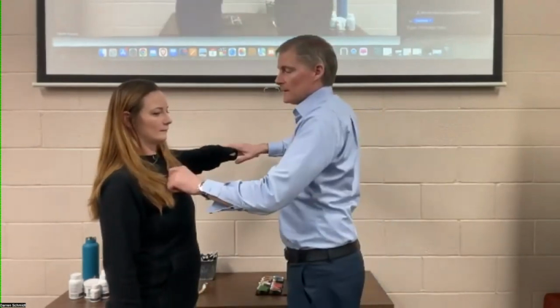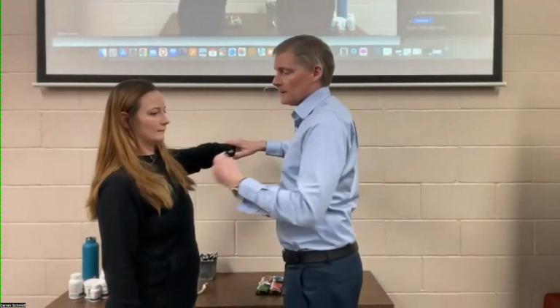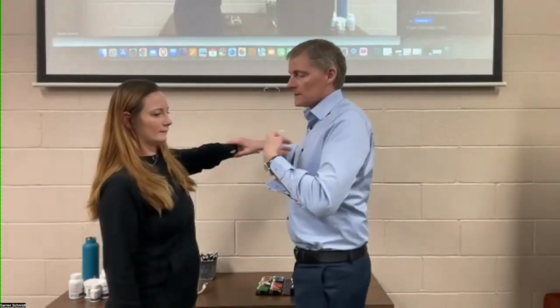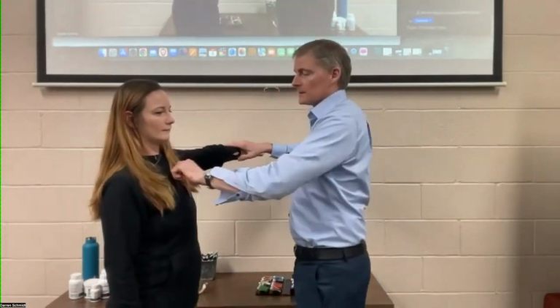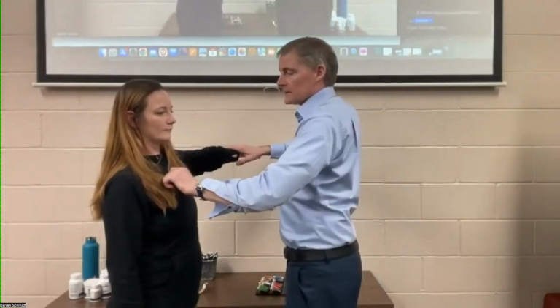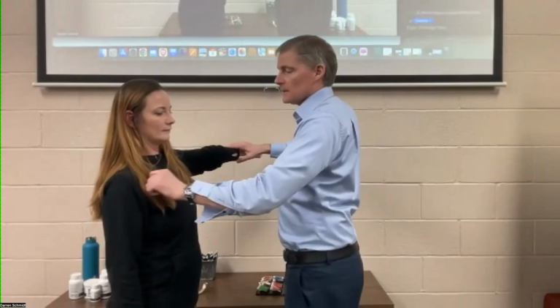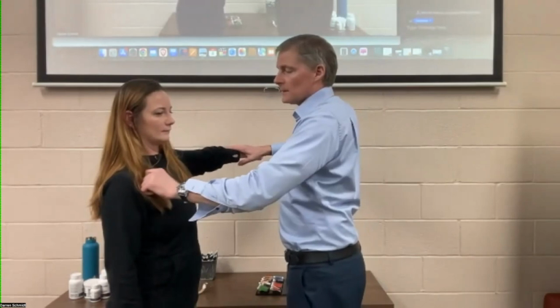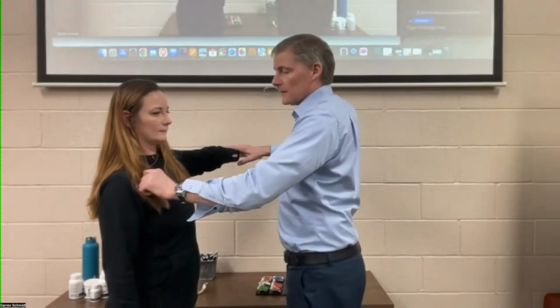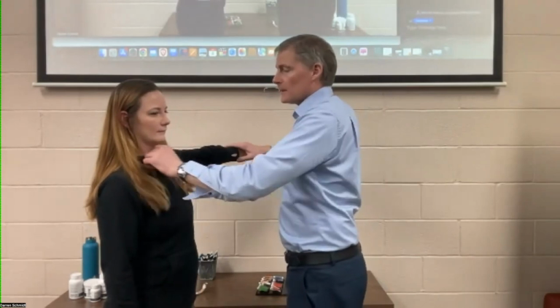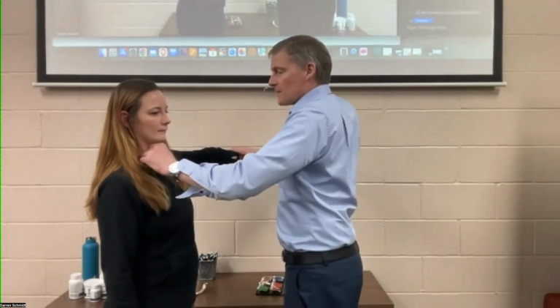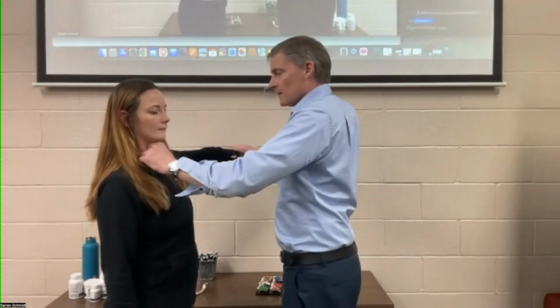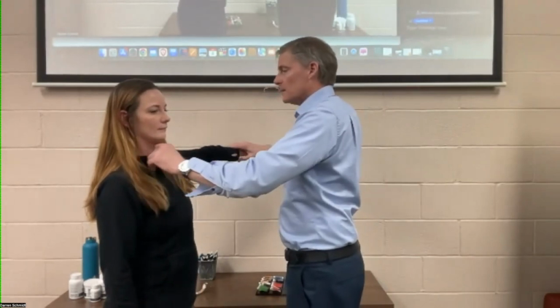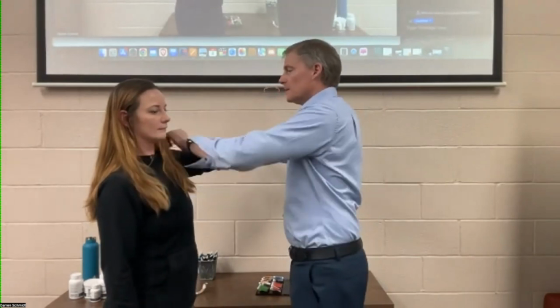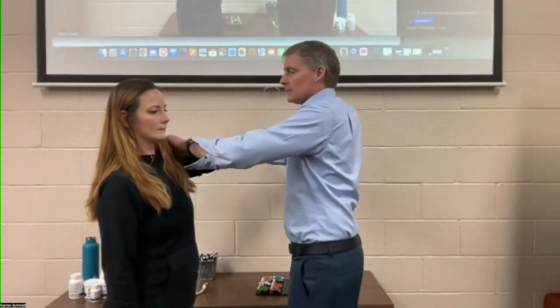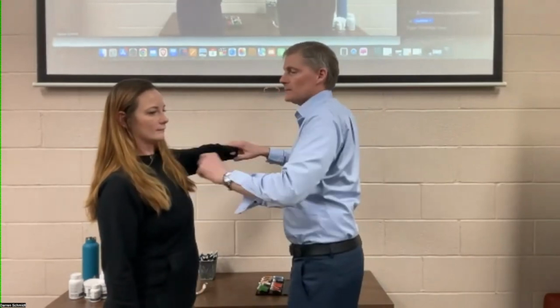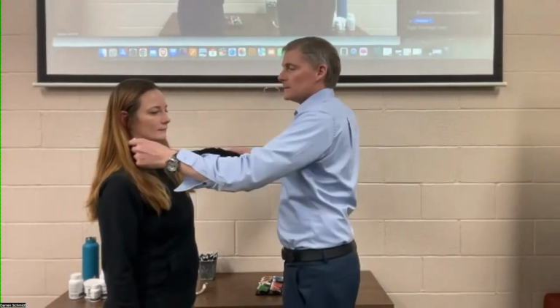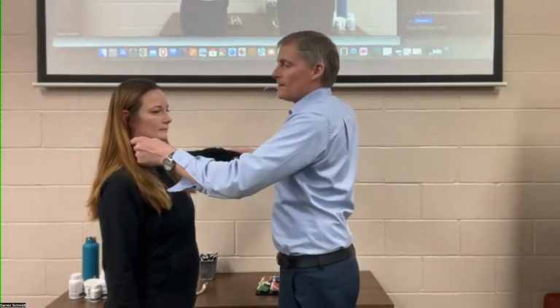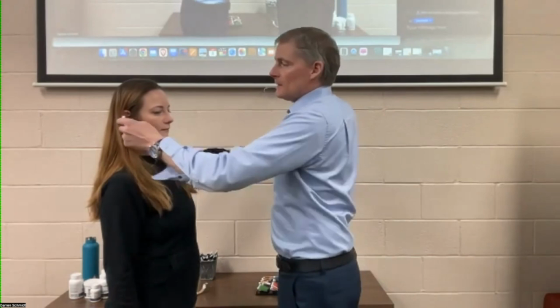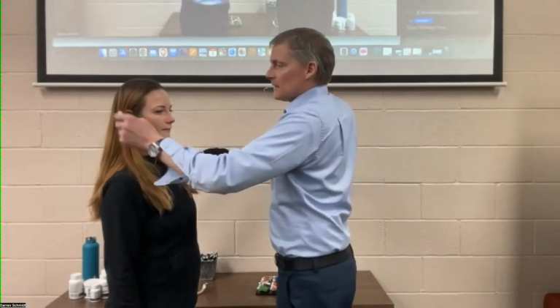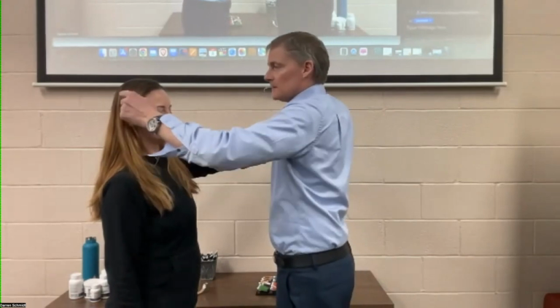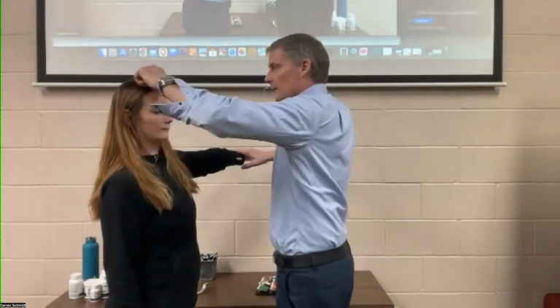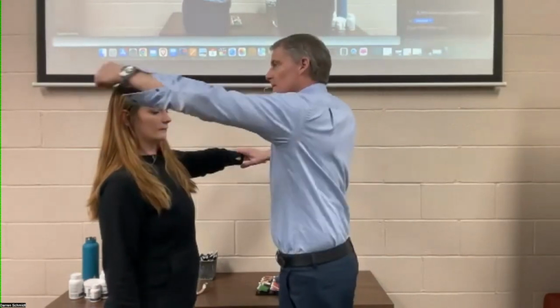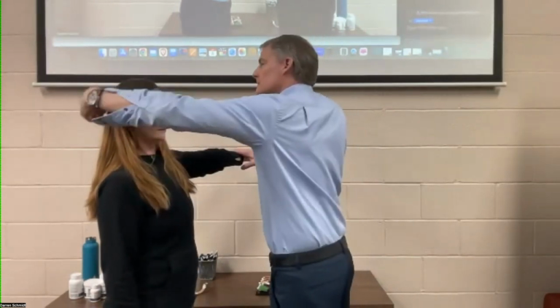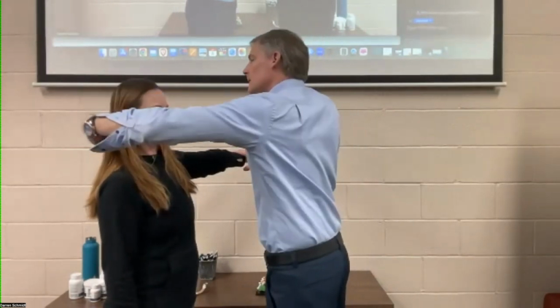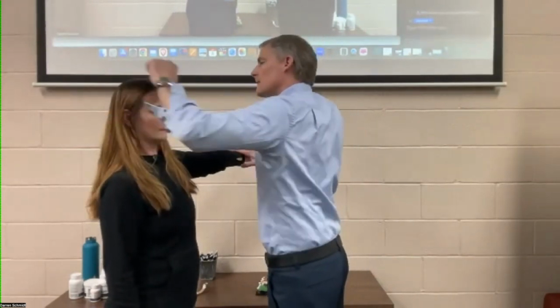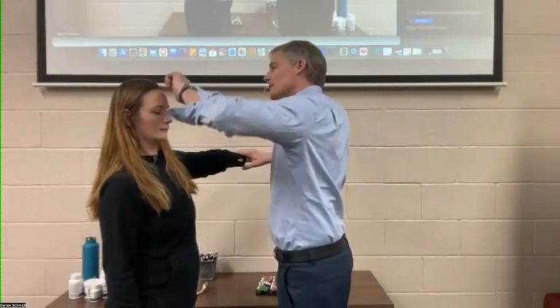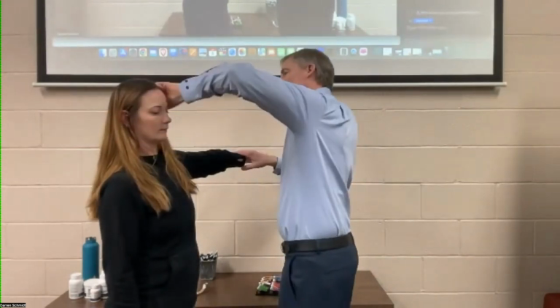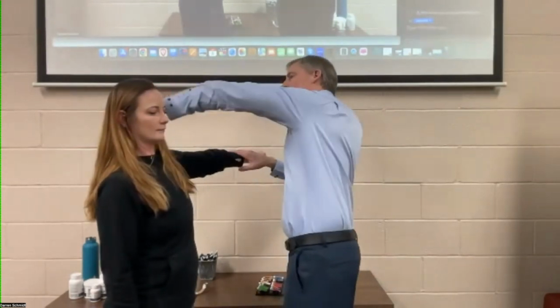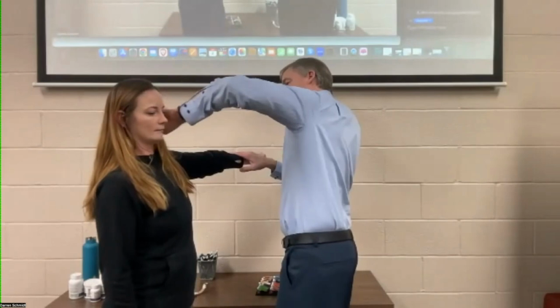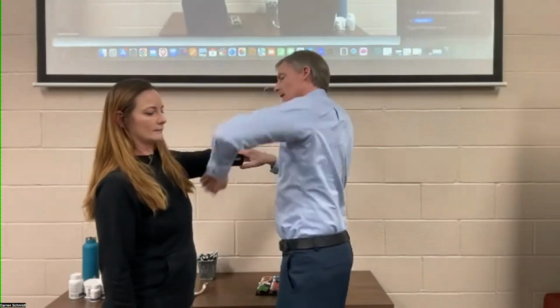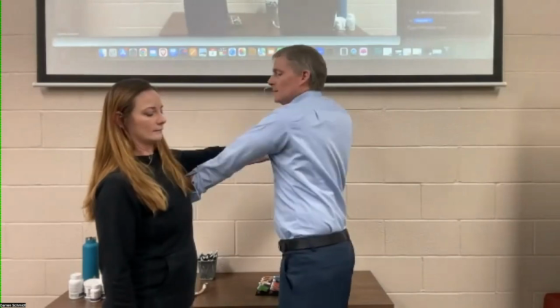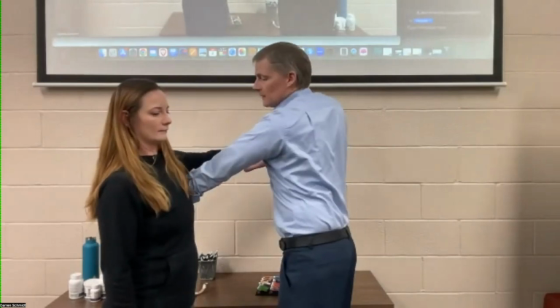And then sternum, lungs, lung, thyroid. Here's the deltoid muscle, and then inside the ears, brain, cerebellum, frontal lobe. Like that. Adrenal.